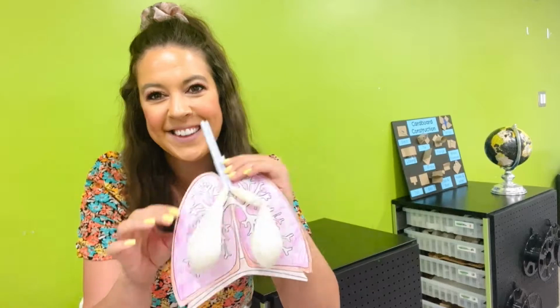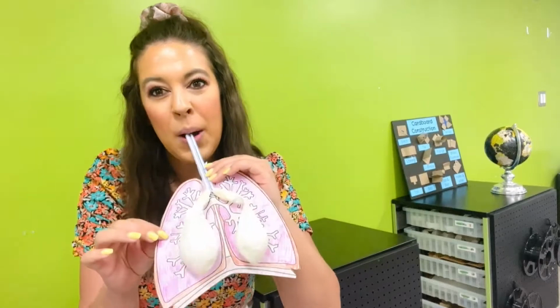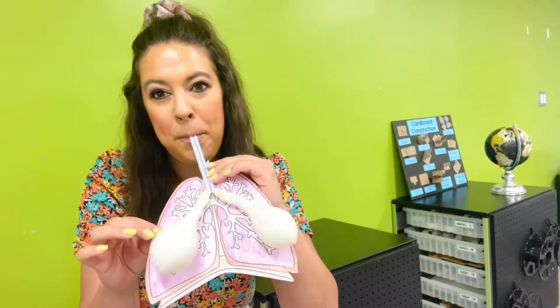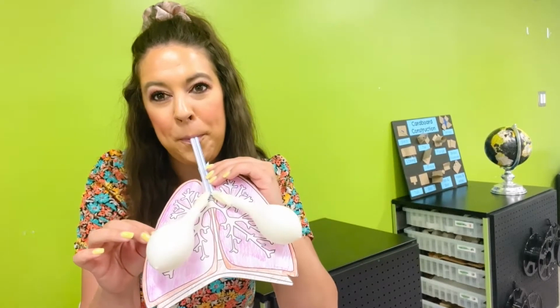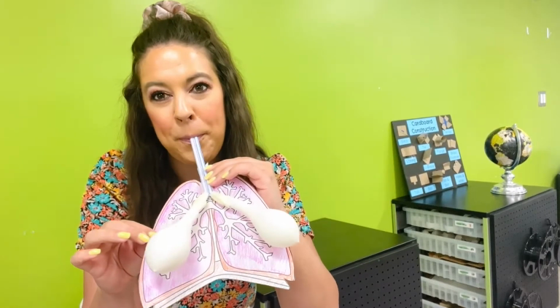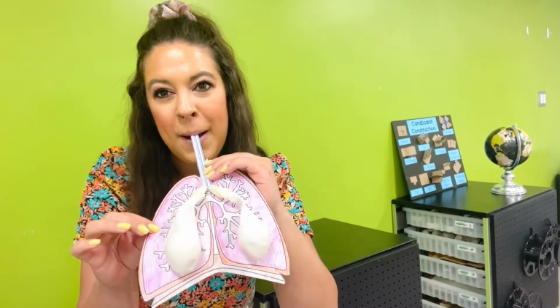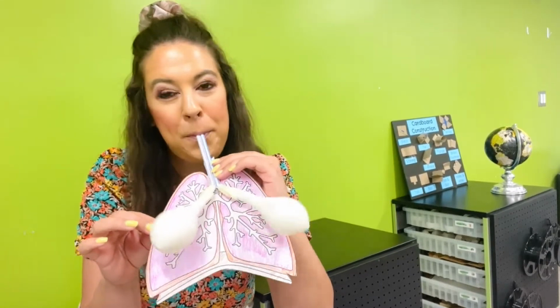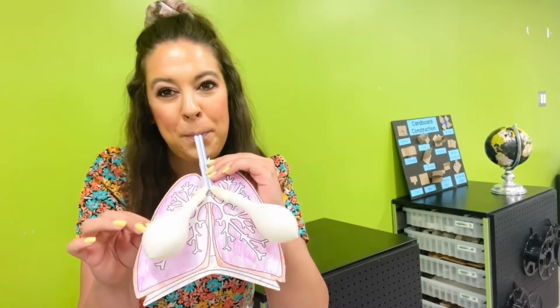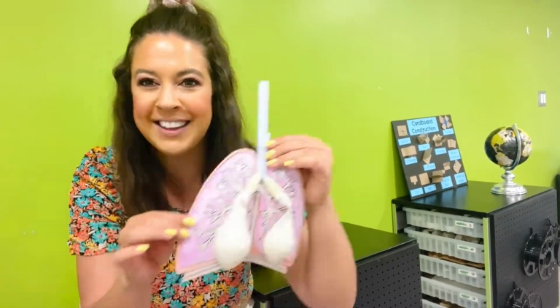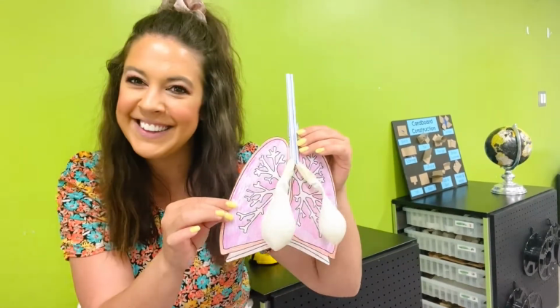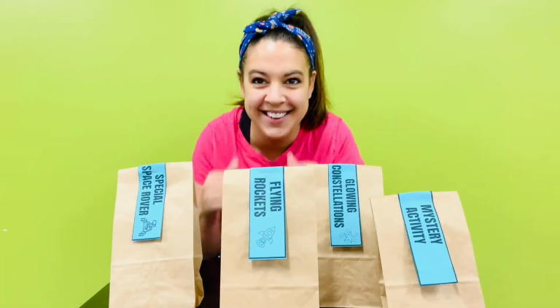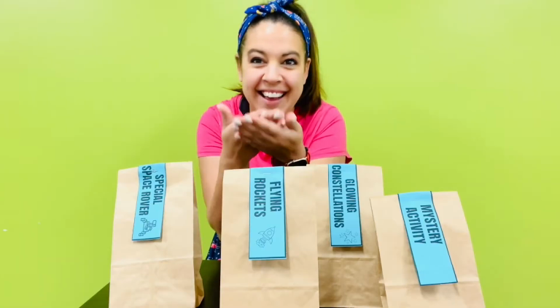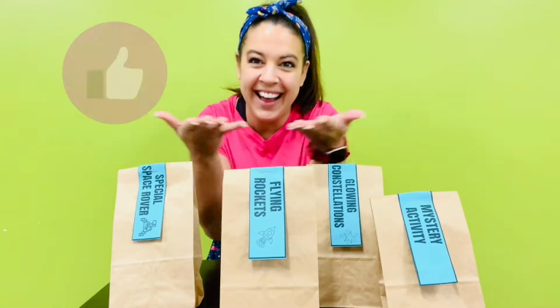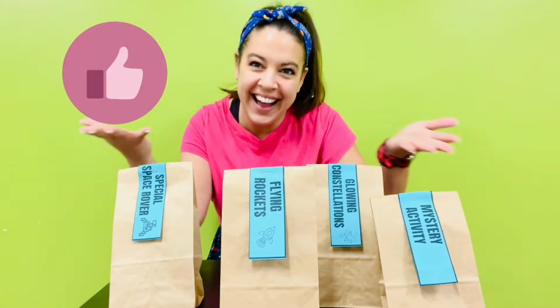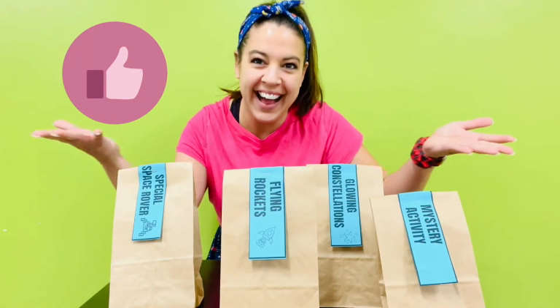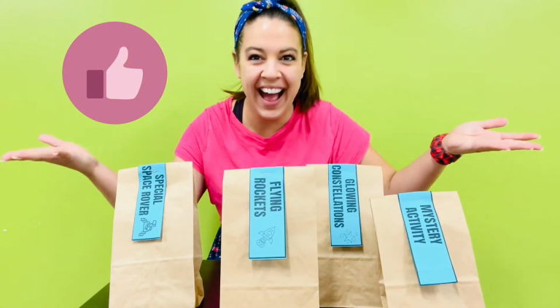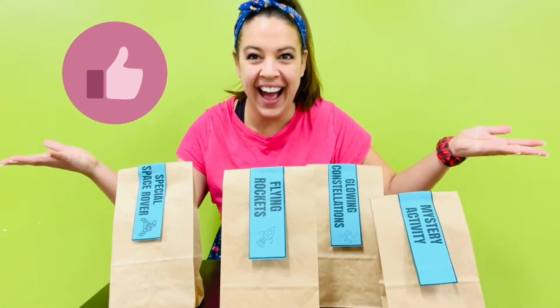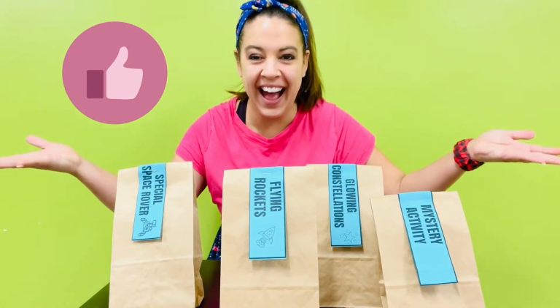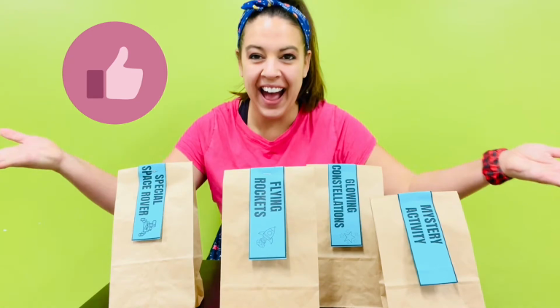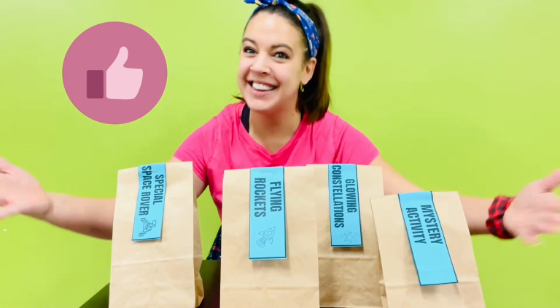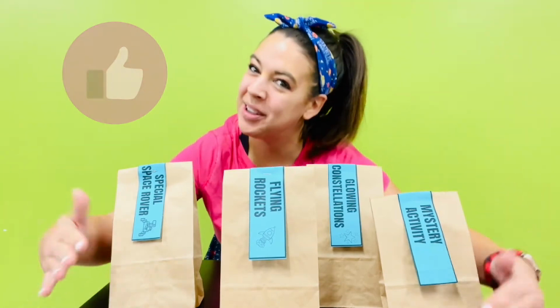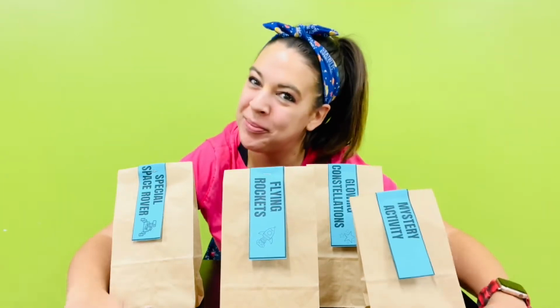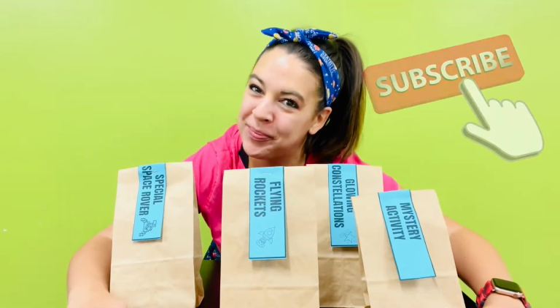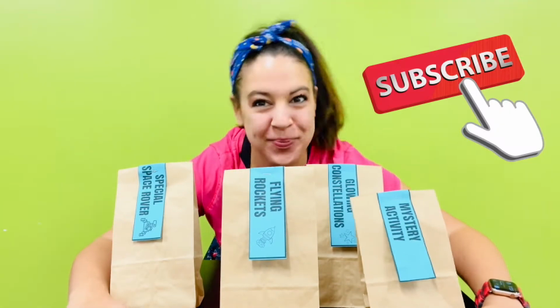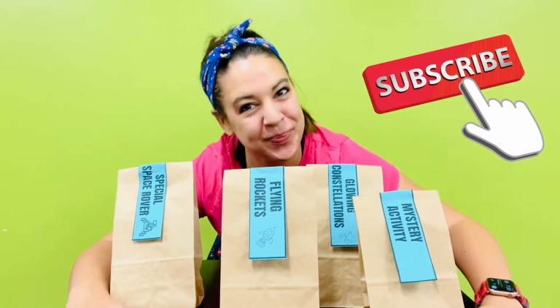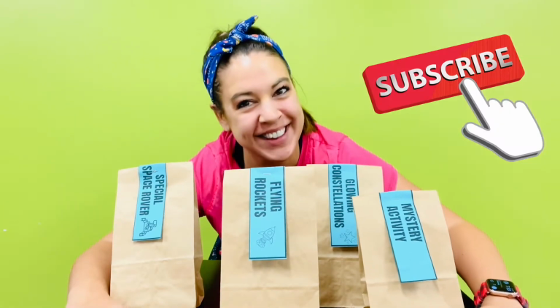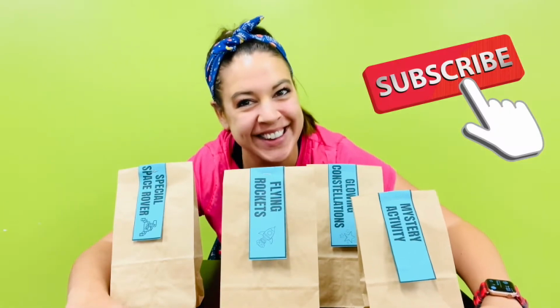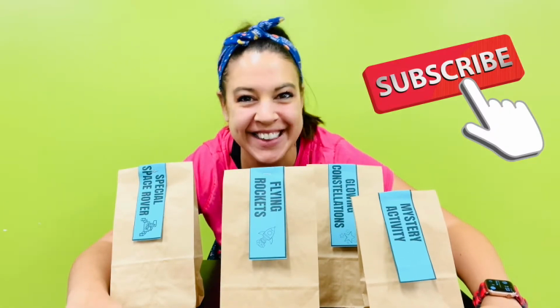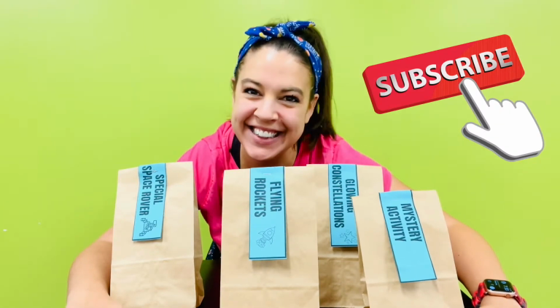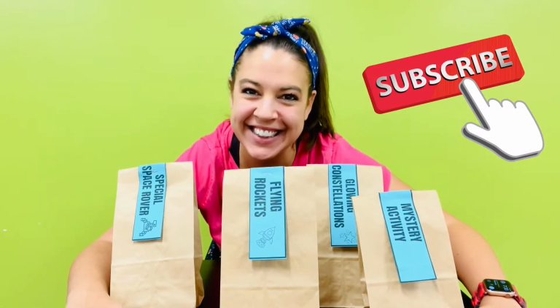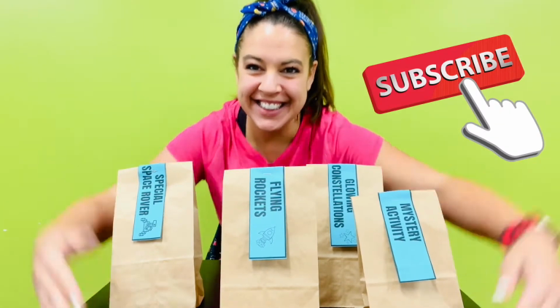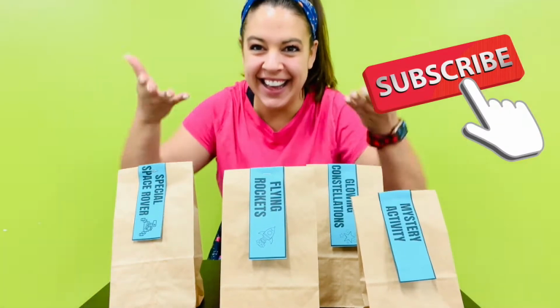How to make a breathing lungs model. Make sure to like and subscribe this video so other kids like you can find this STEM activity.